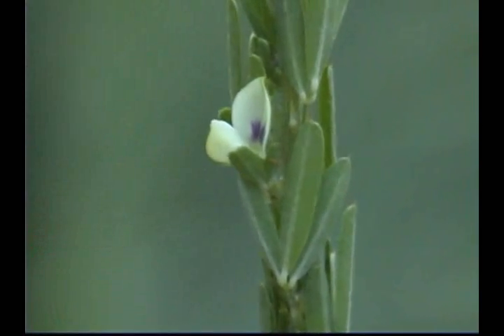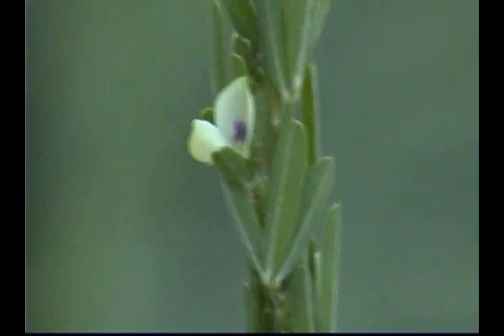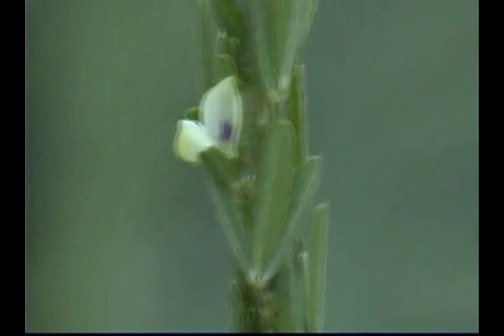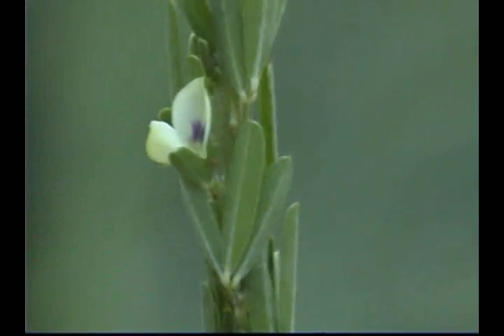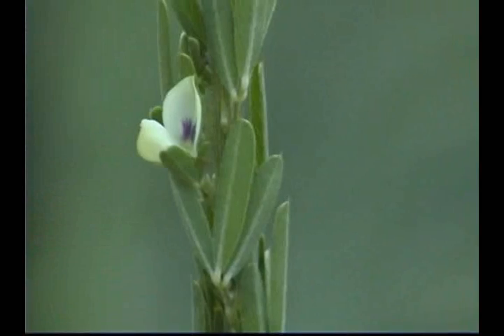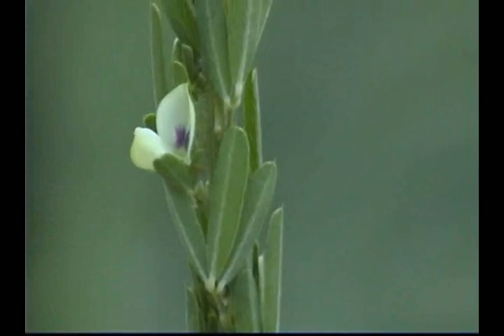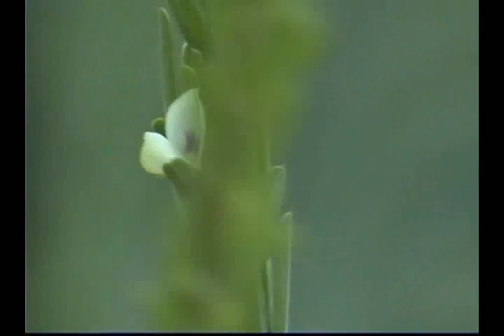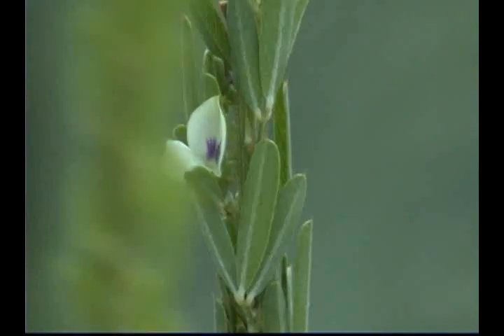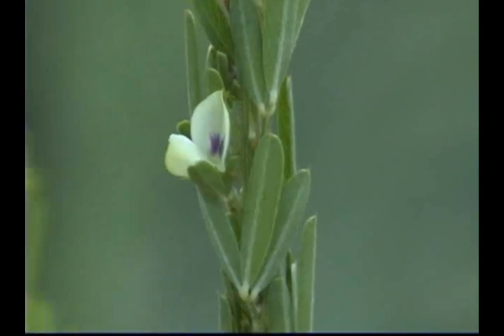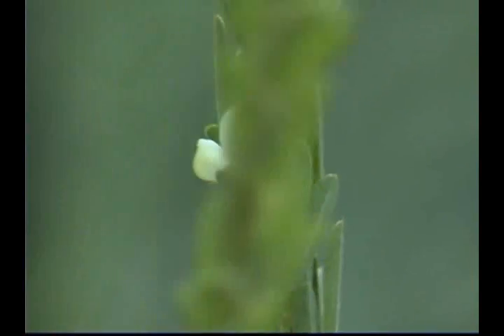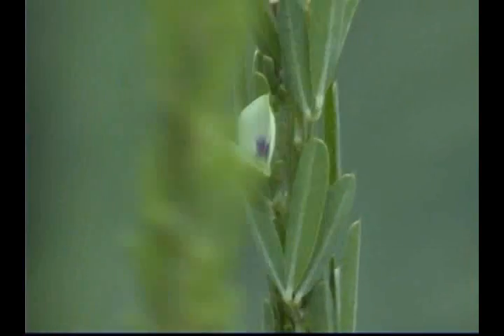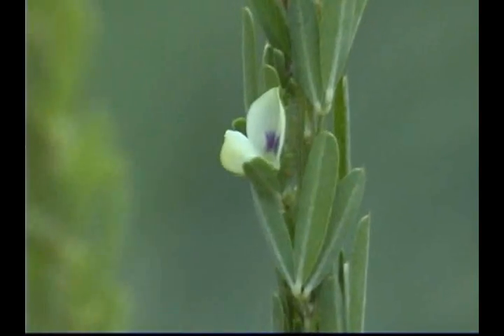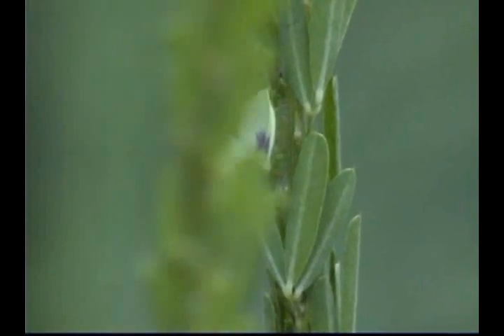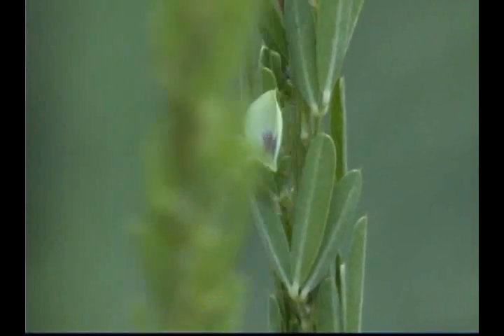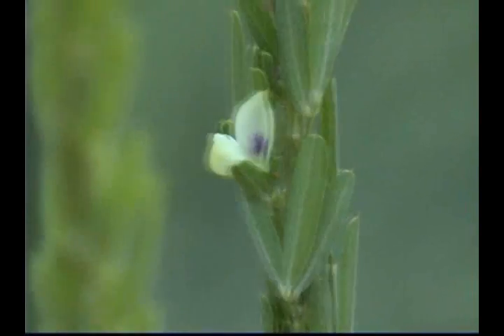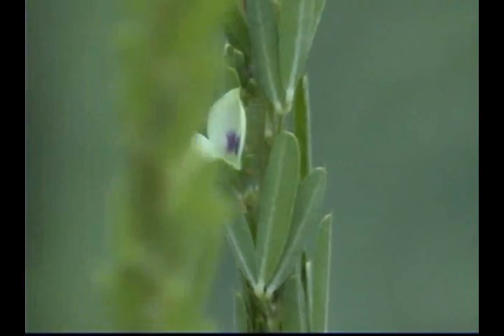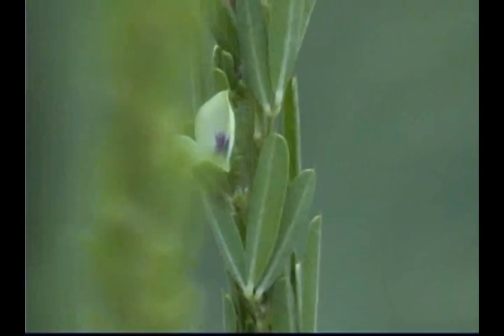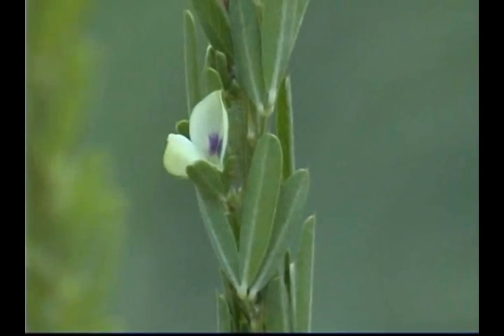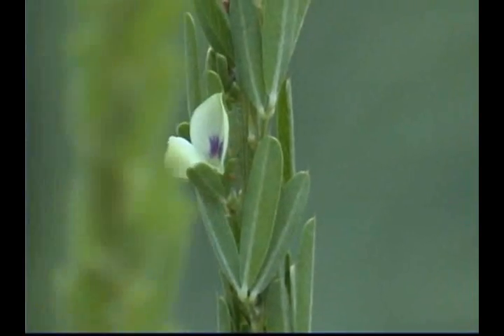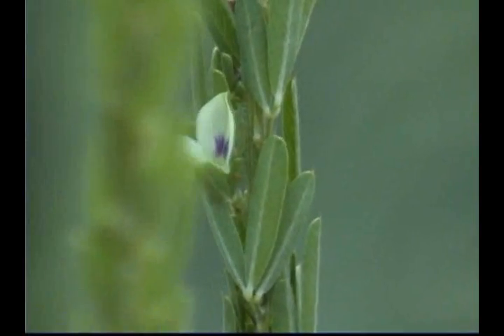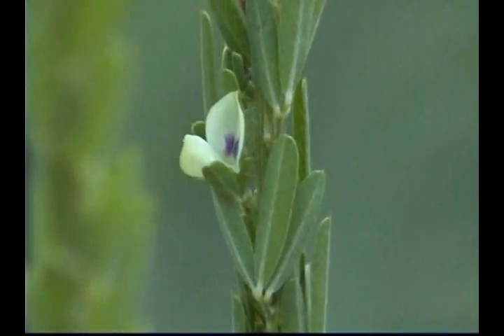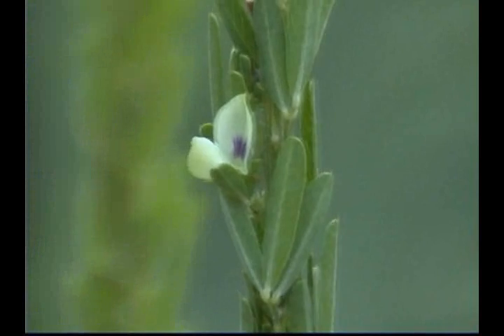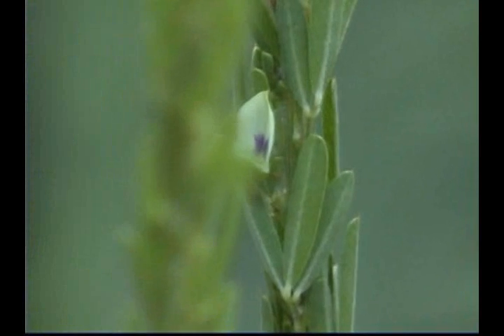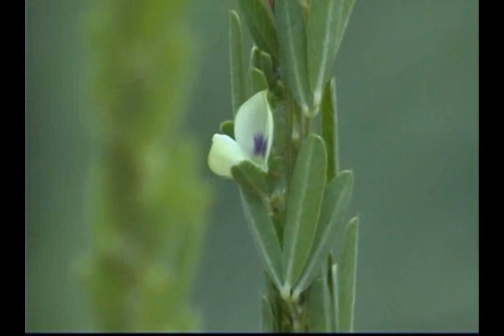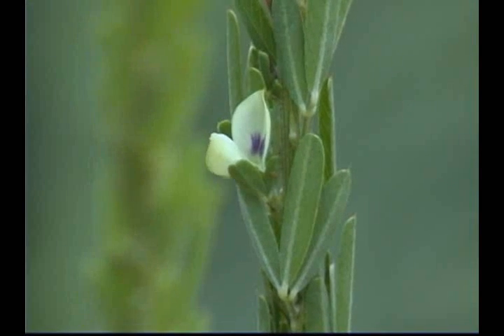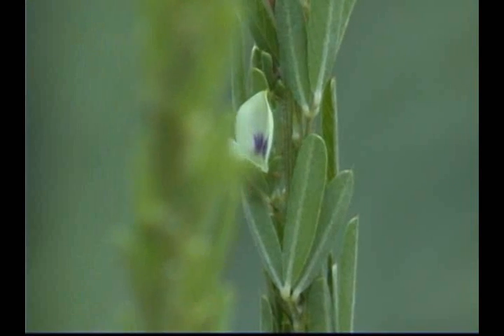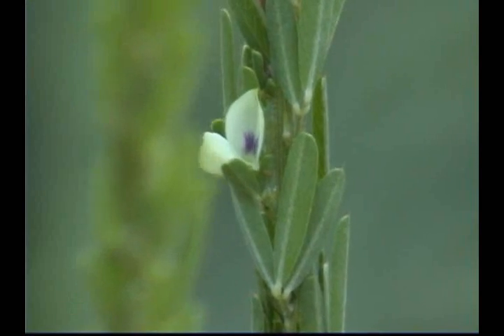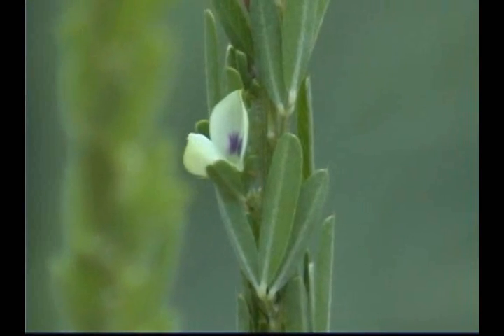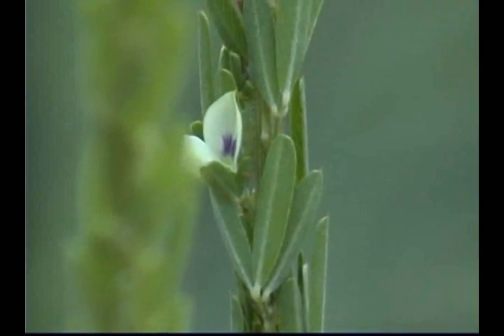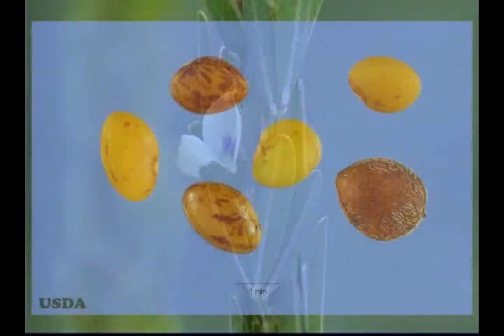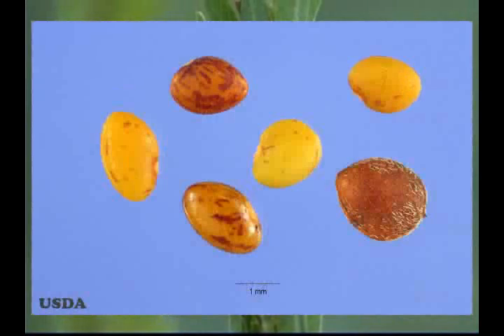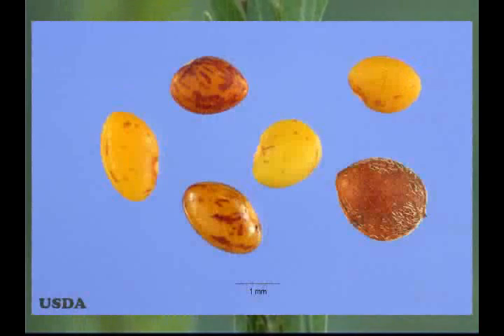The glabrous to hairy fruit is a legume 2.5 to 3 millimeters long, containing olivaceous to brown seeds that are often mottled in appearance.